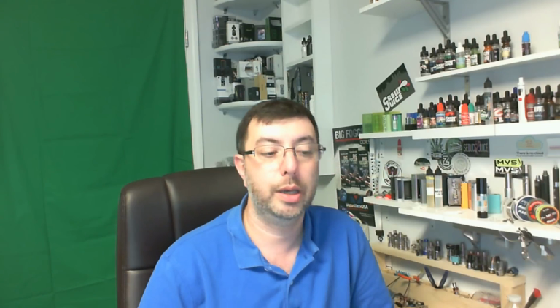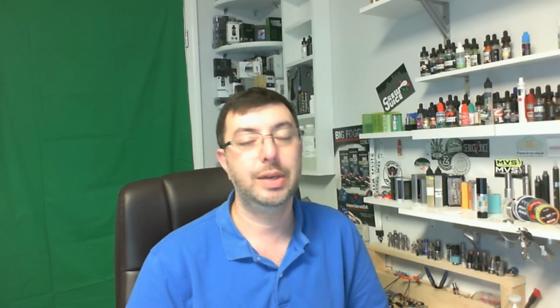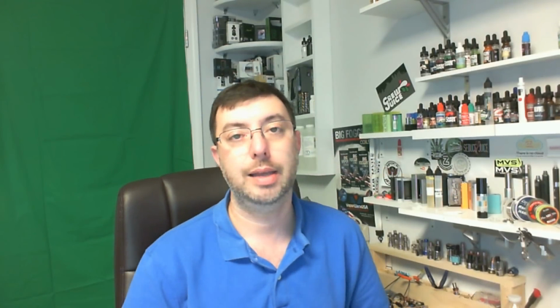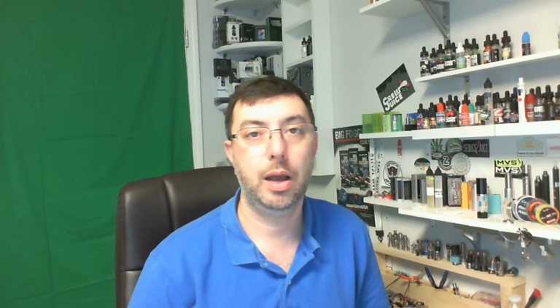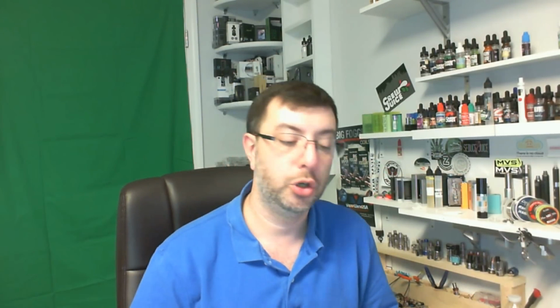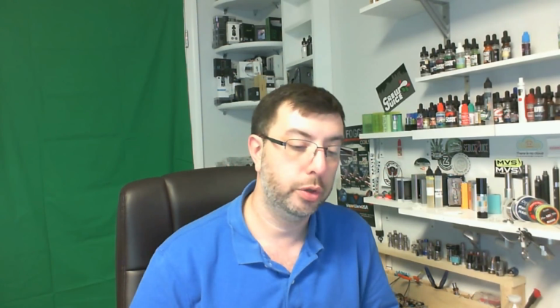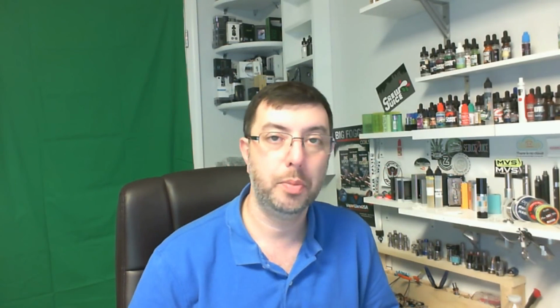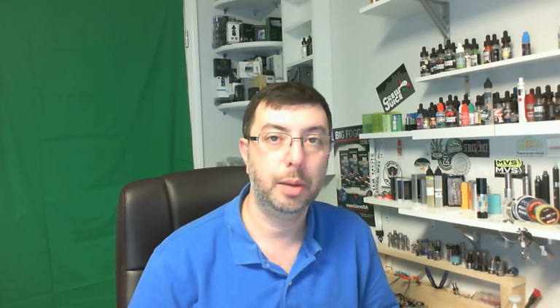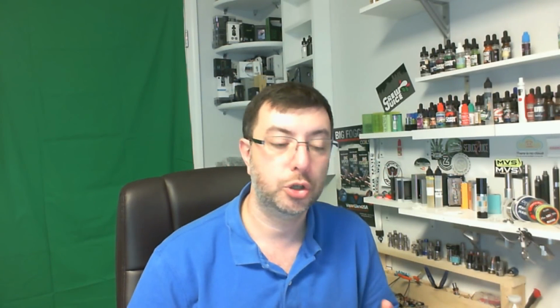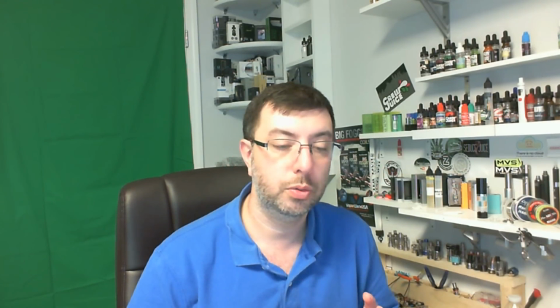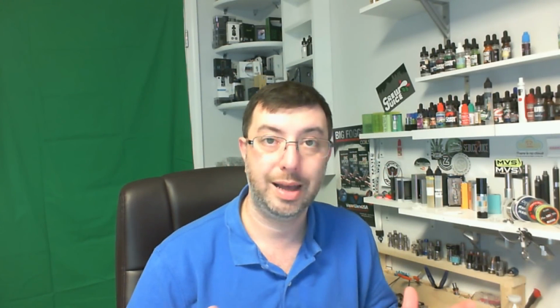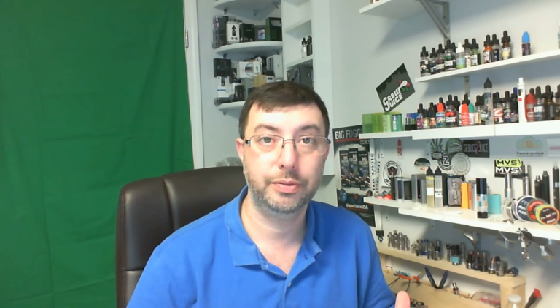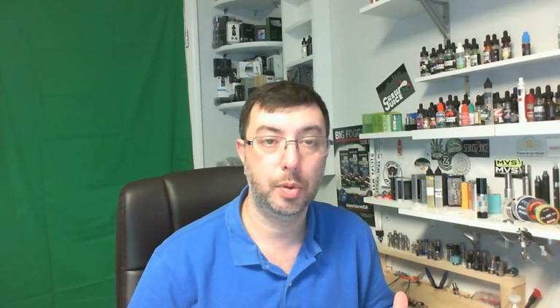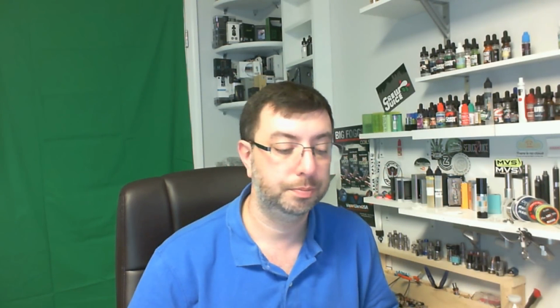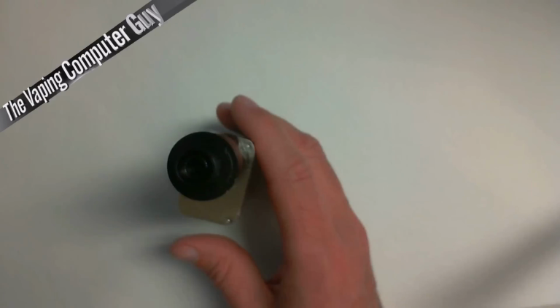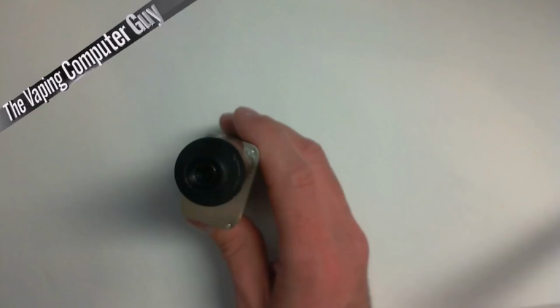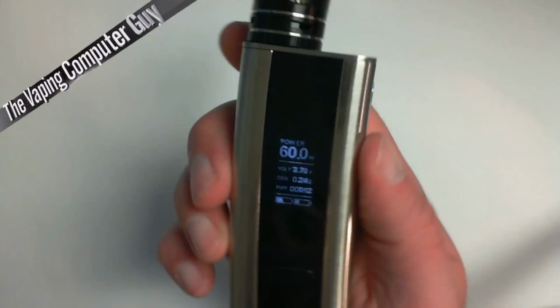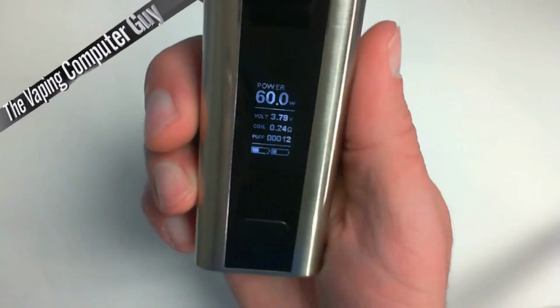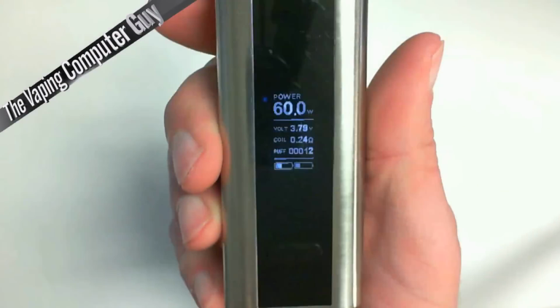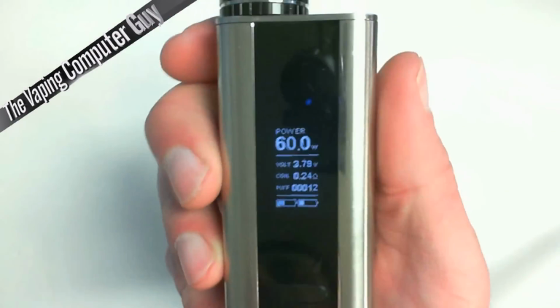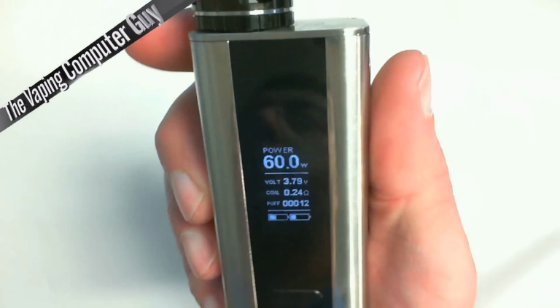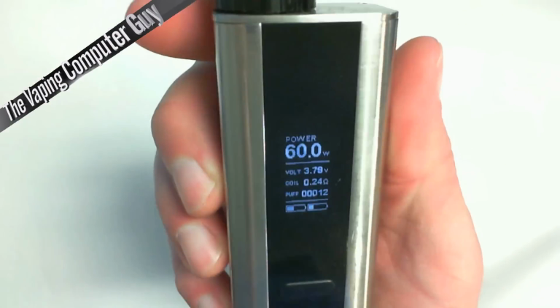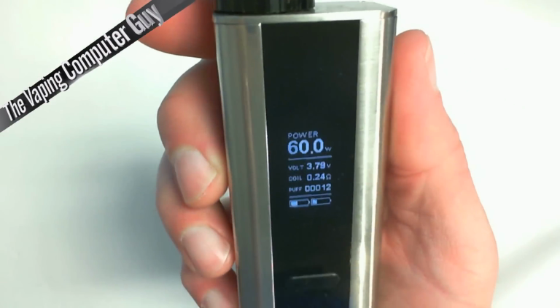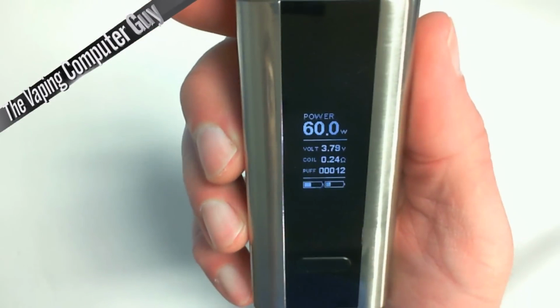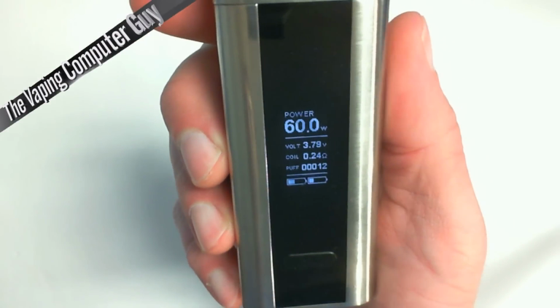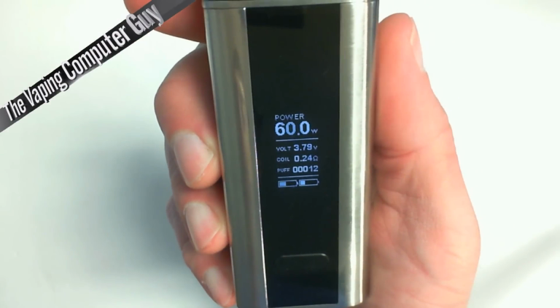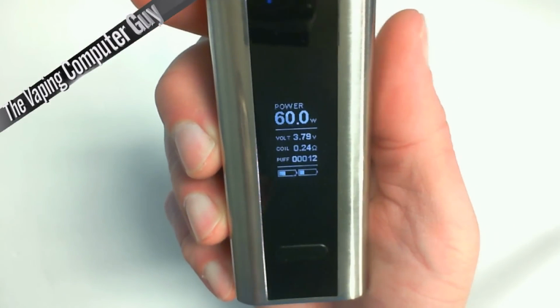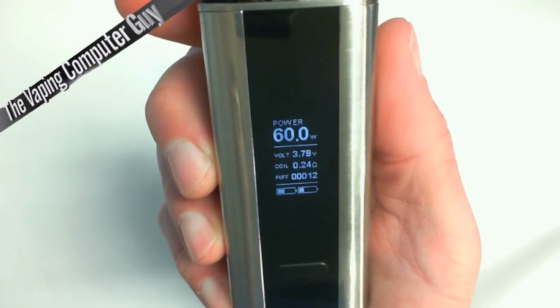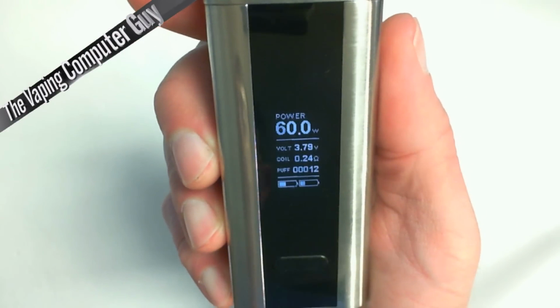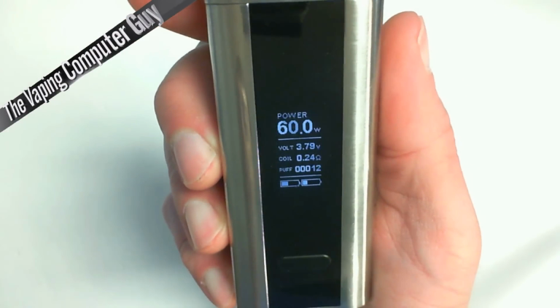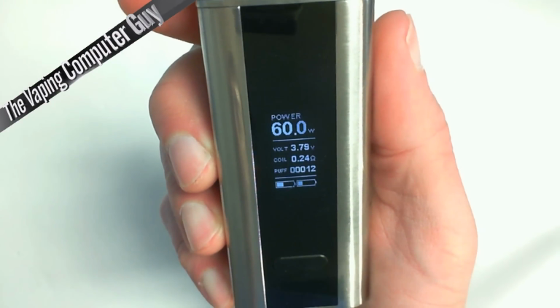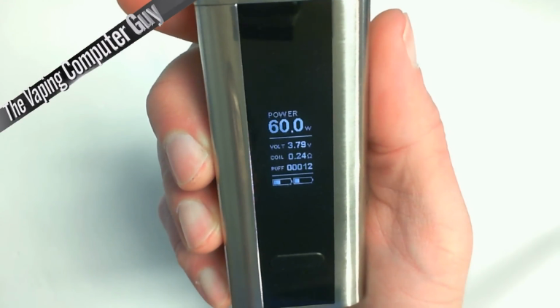We're going to dive down to the table now. I'm going to show you the smart mode and how to play Flappy Bird. Once you've upgraded your firmware, you can confirm the version of the firmware.